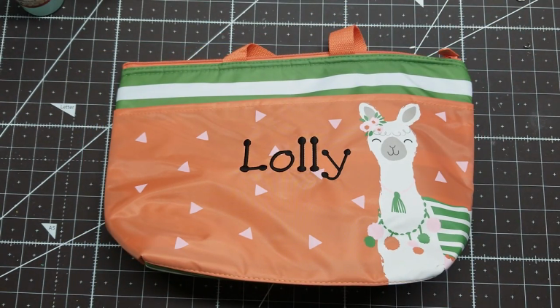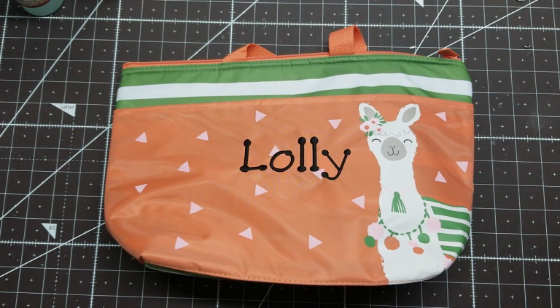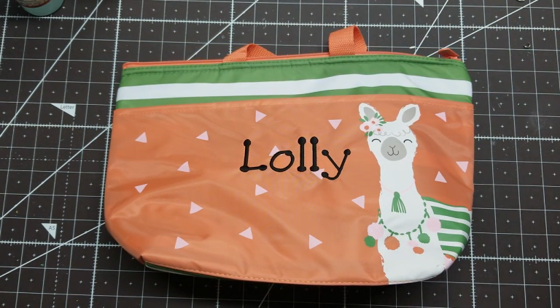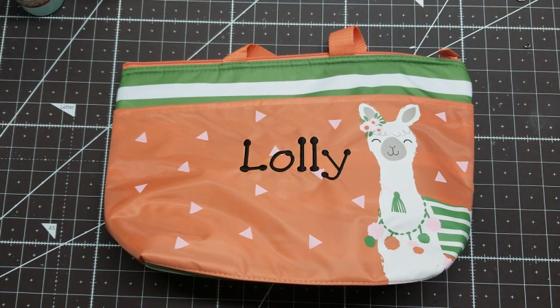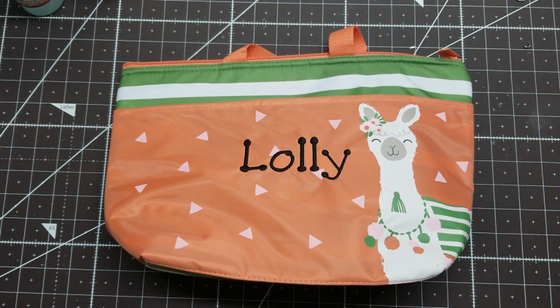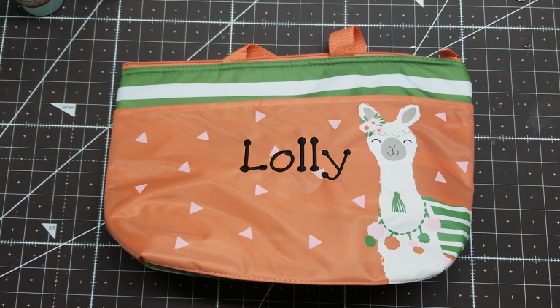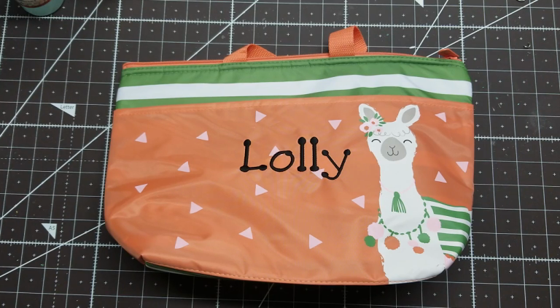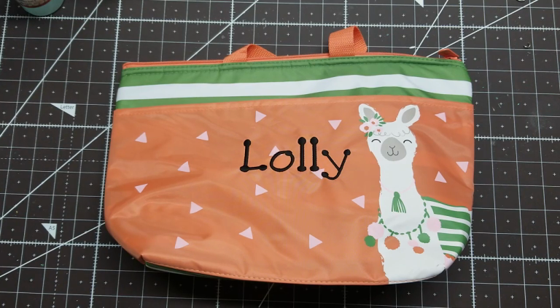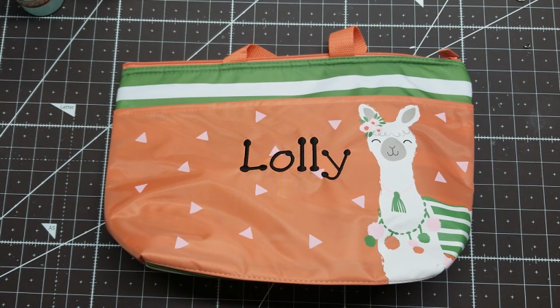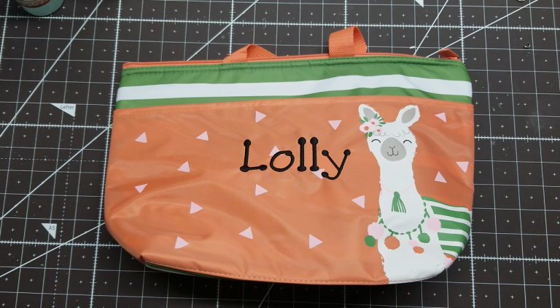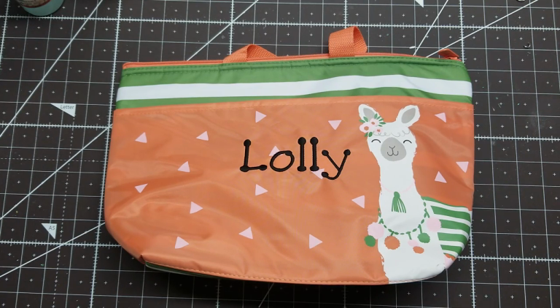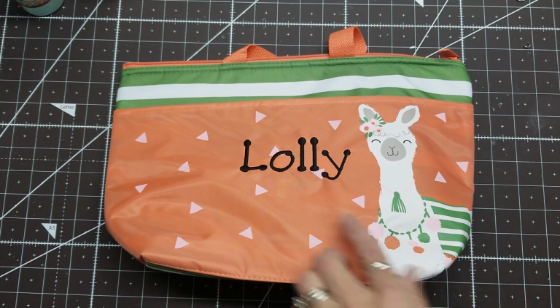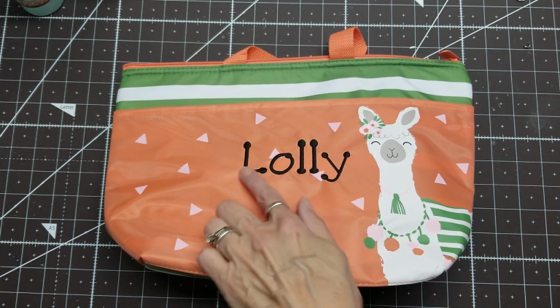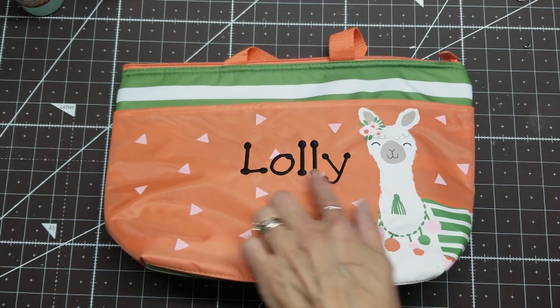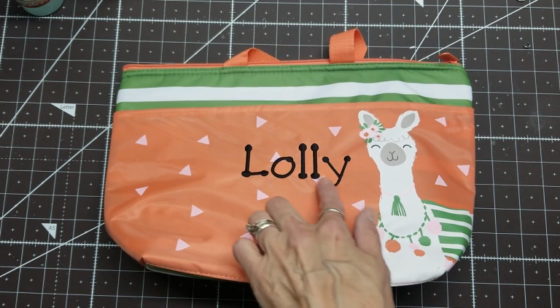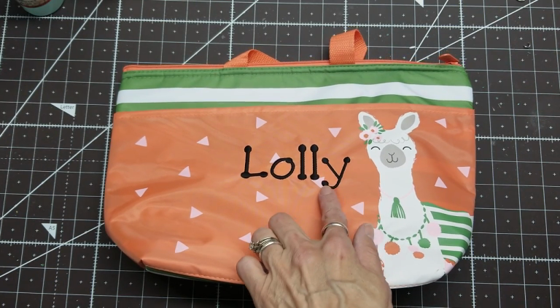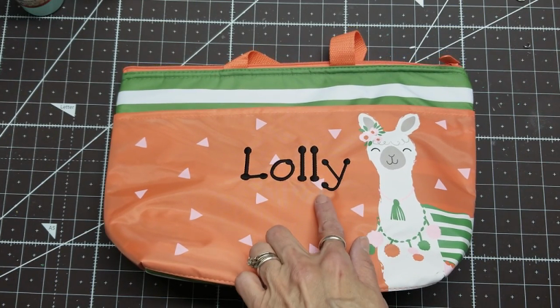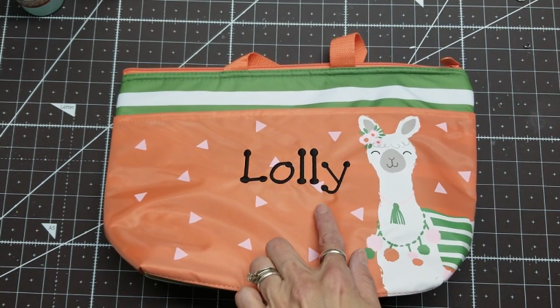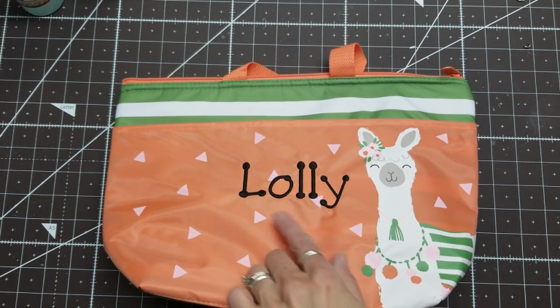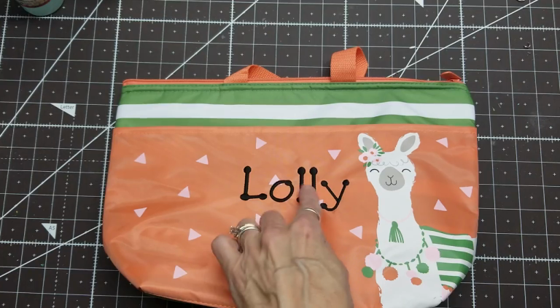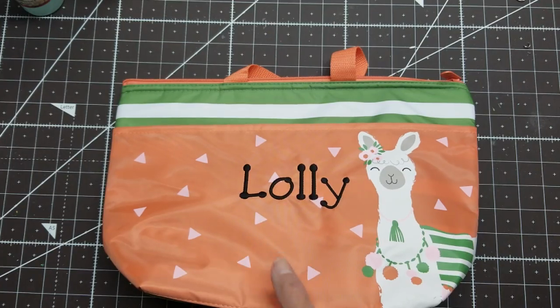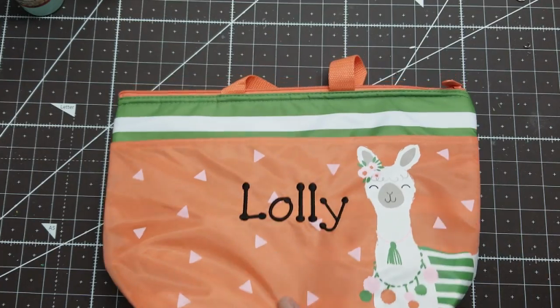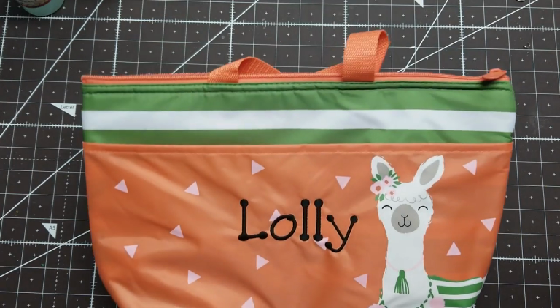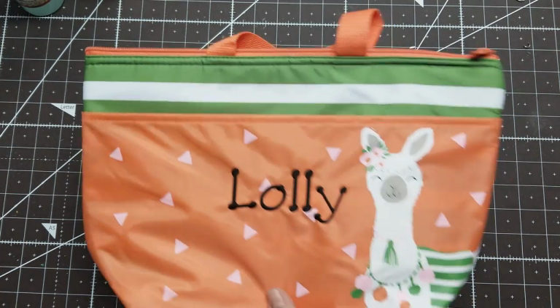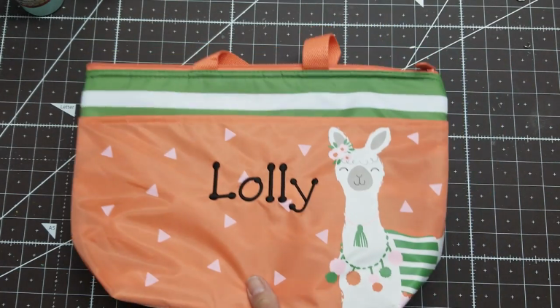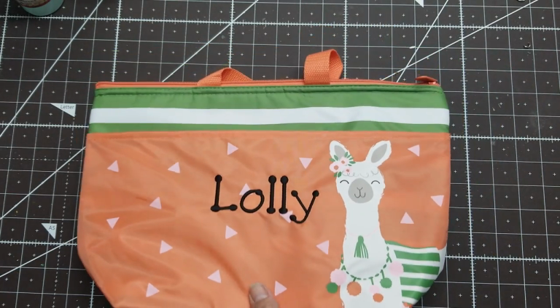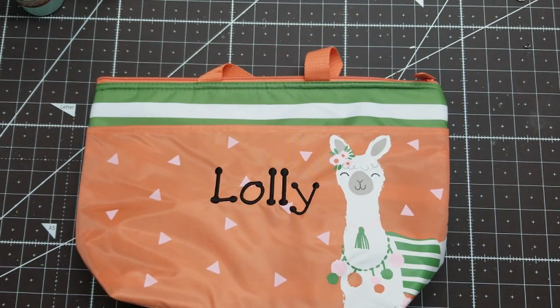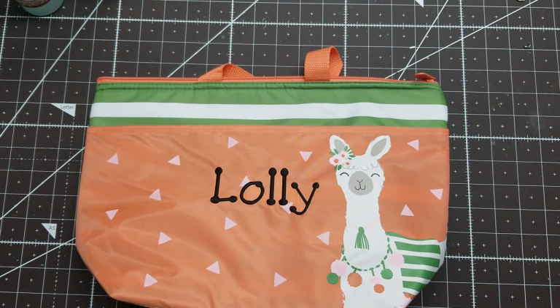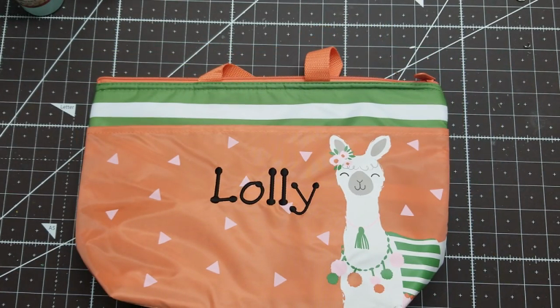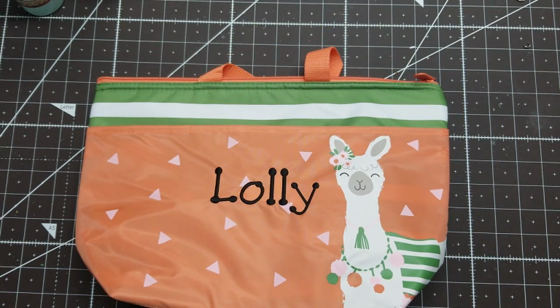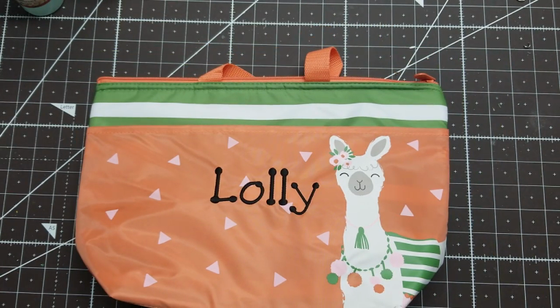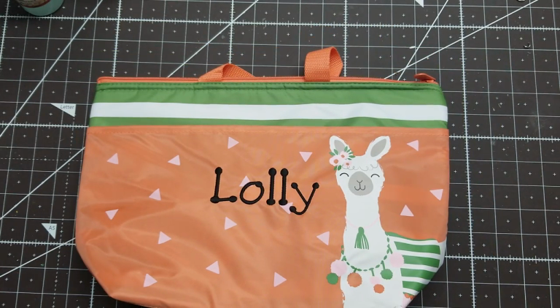I wanted something playful for the font and I used their fun dots in black thread — cute!